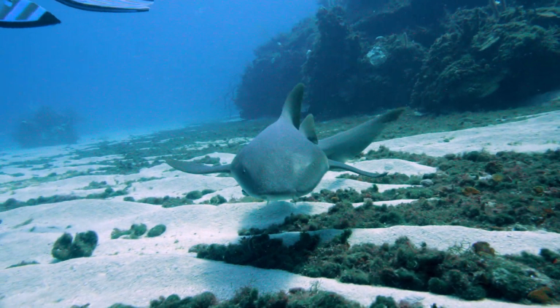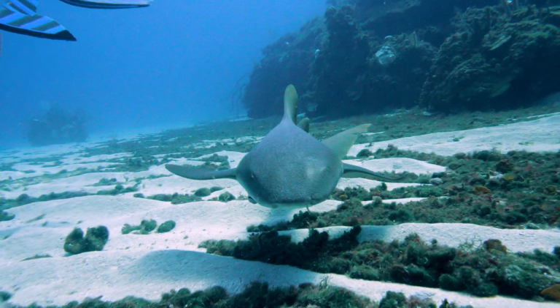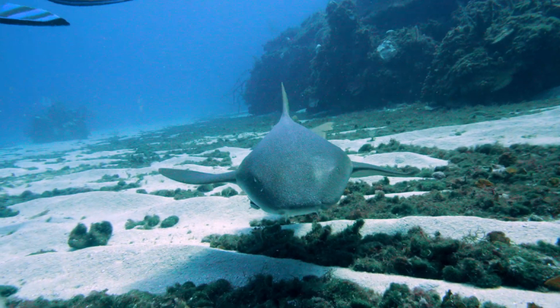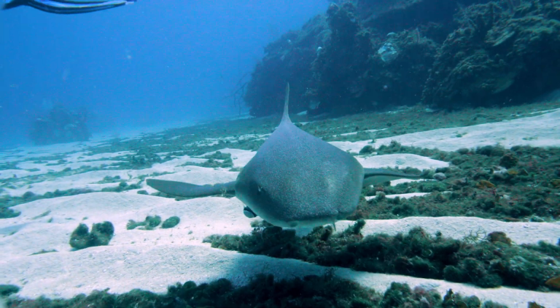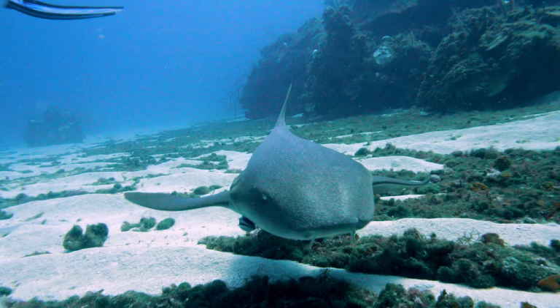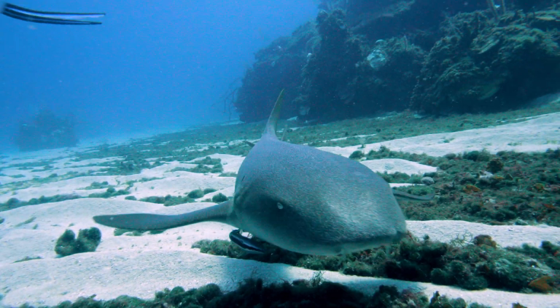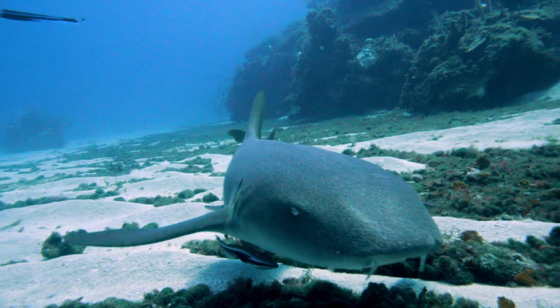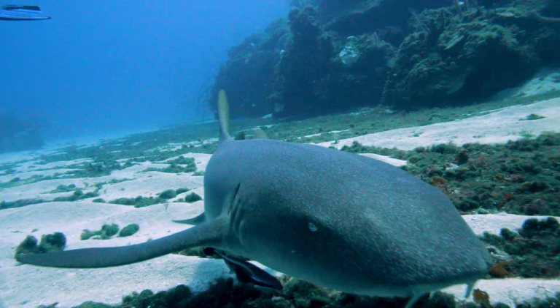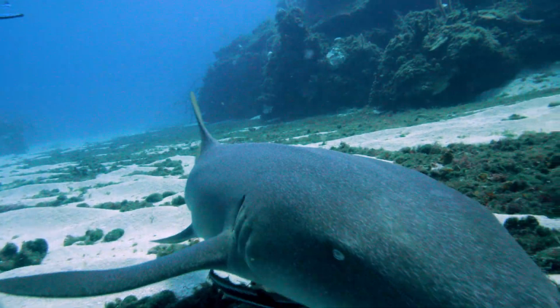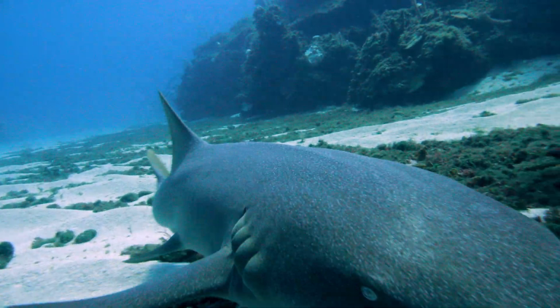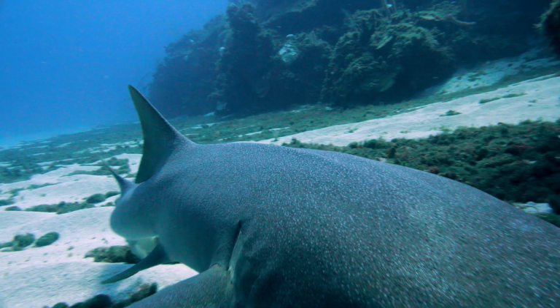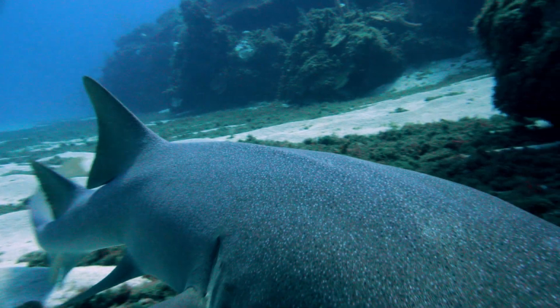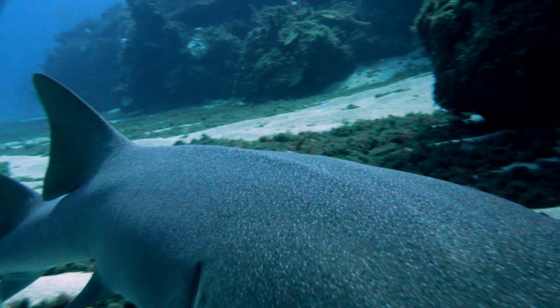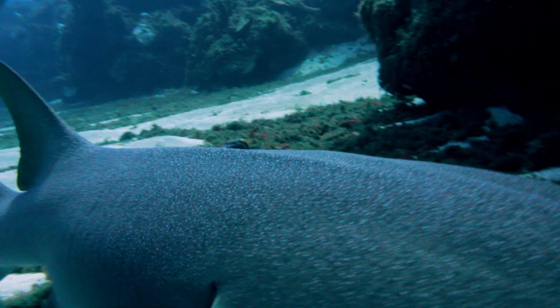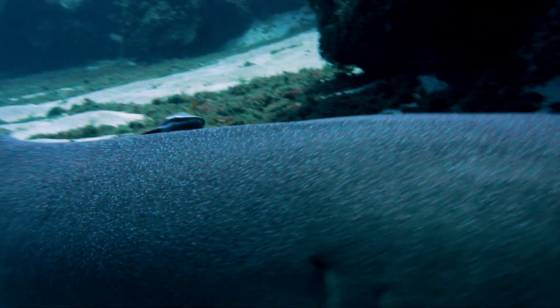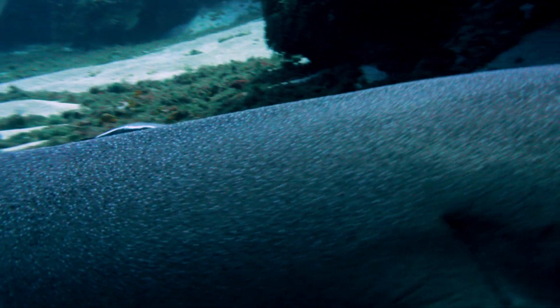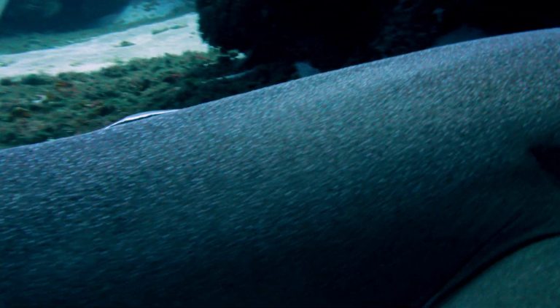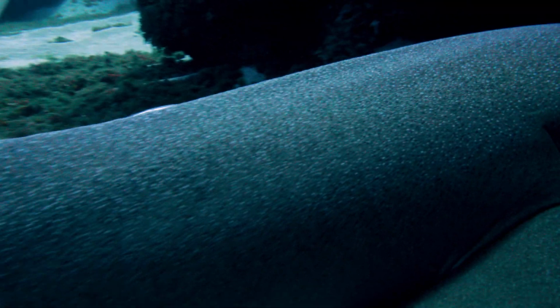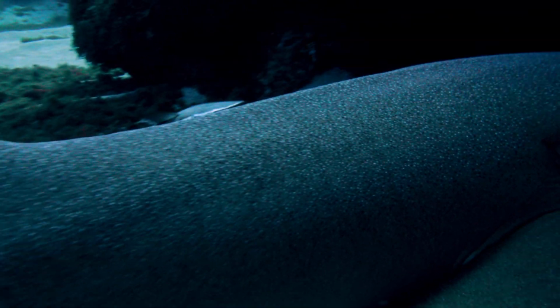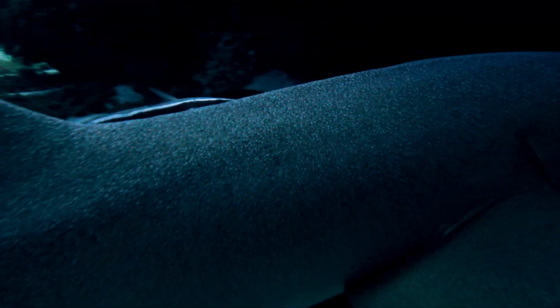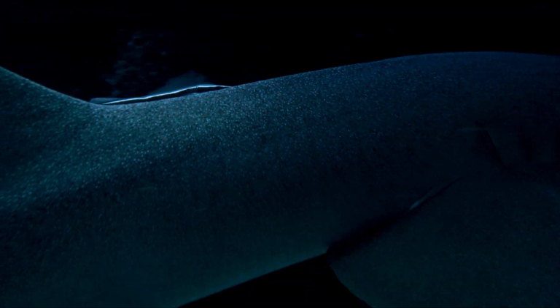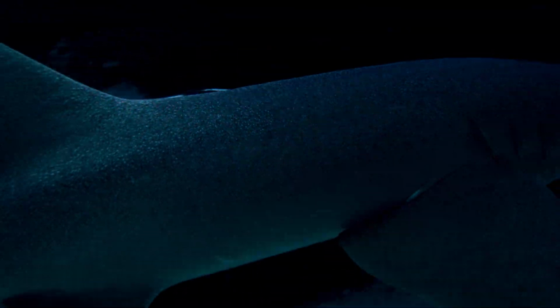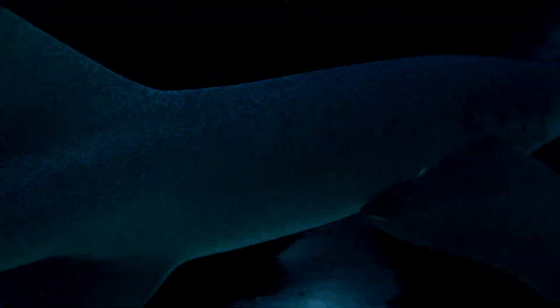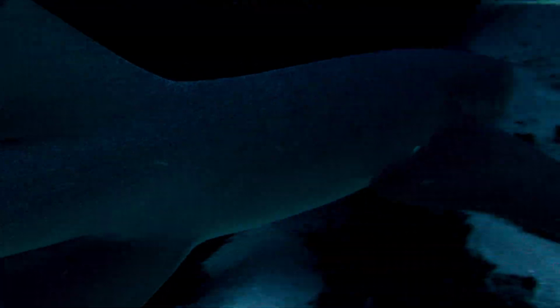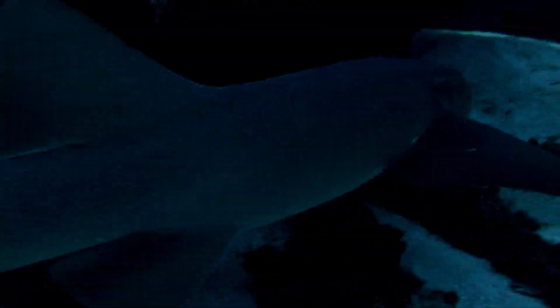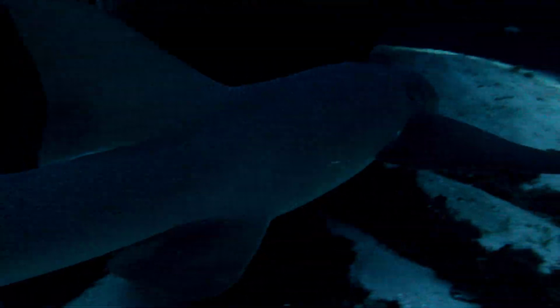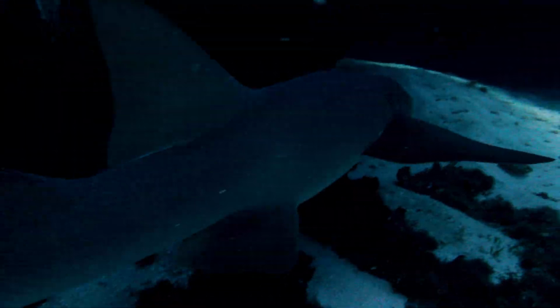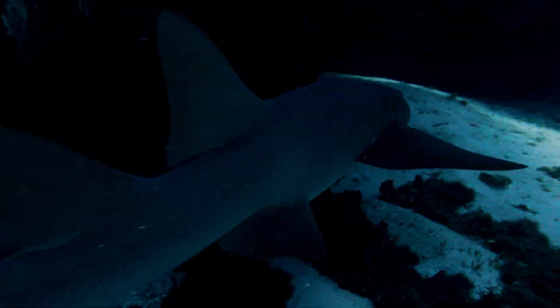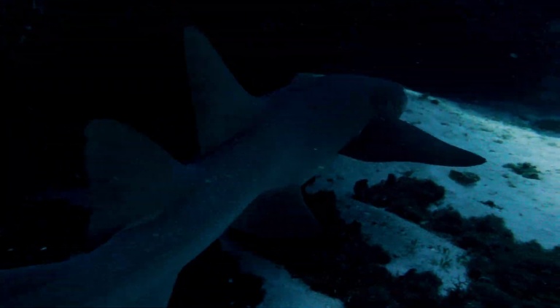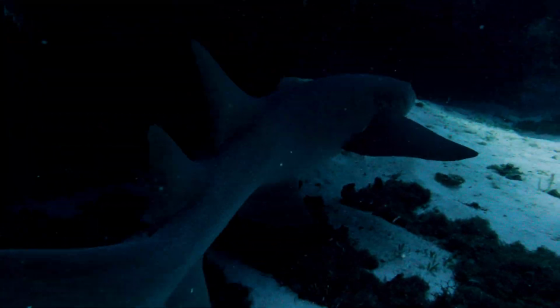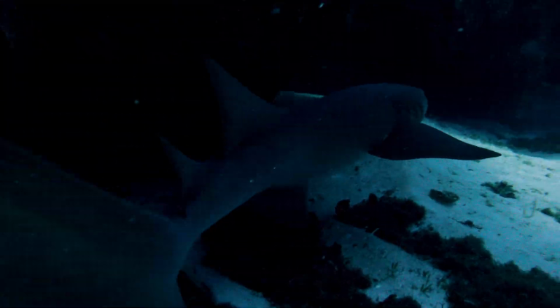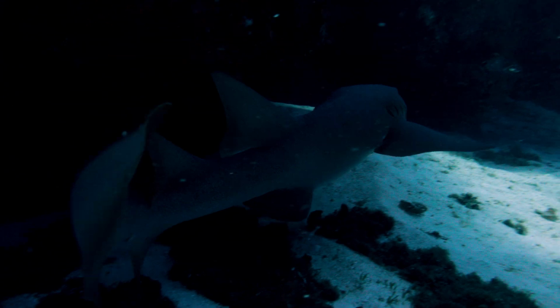Nurse sharks are nocturnal, often holing up underneath rock ledges during the day. But at night, they are active hunters, swimming across shallow reefs in search of food.